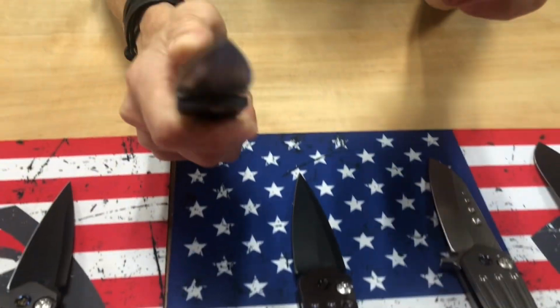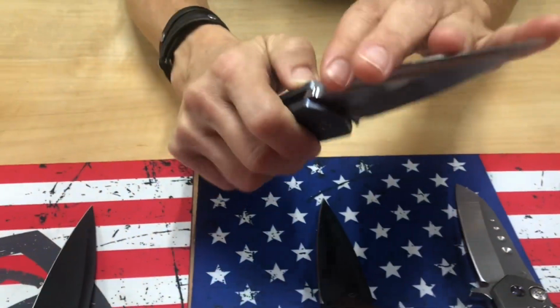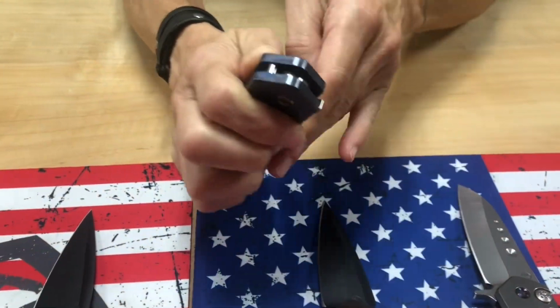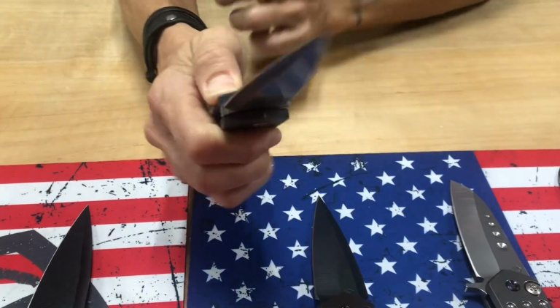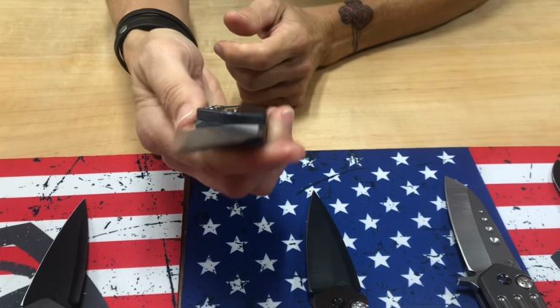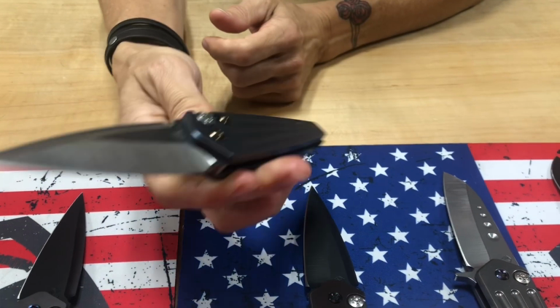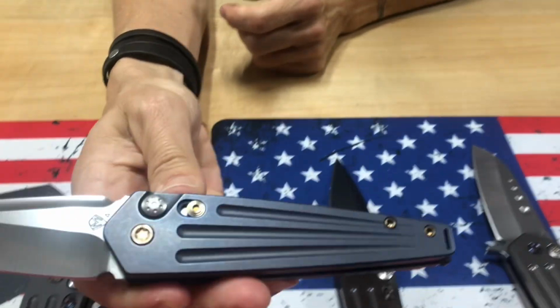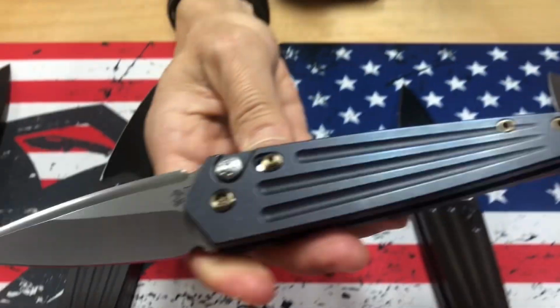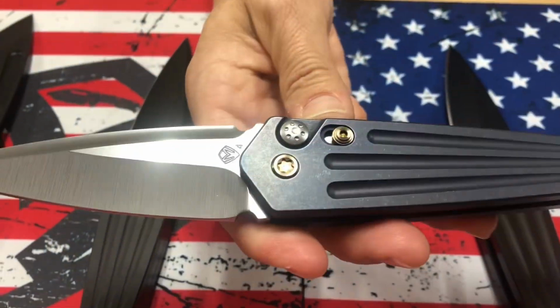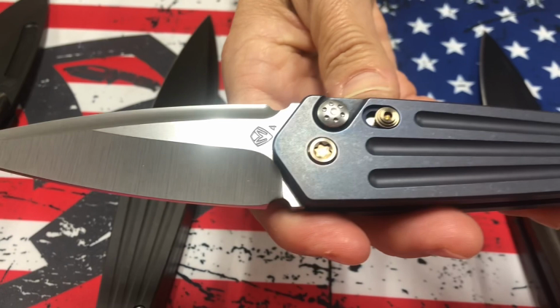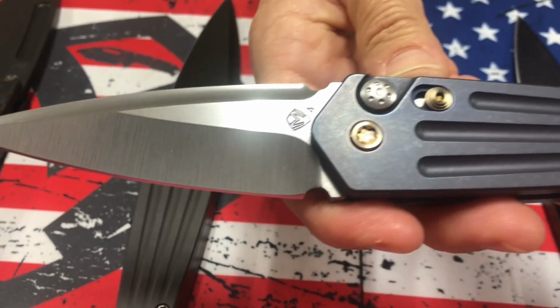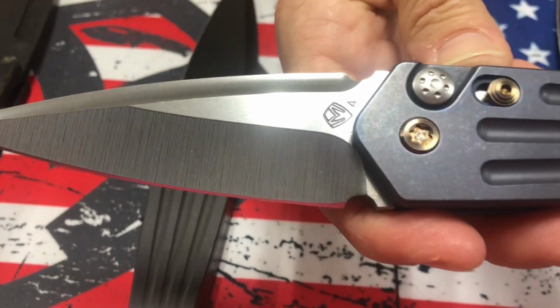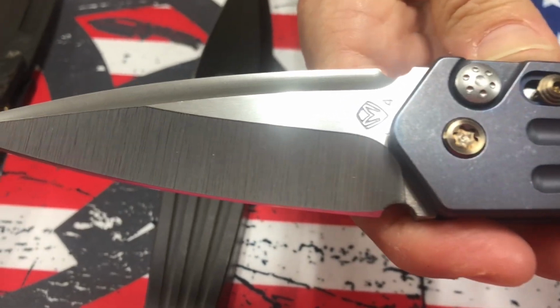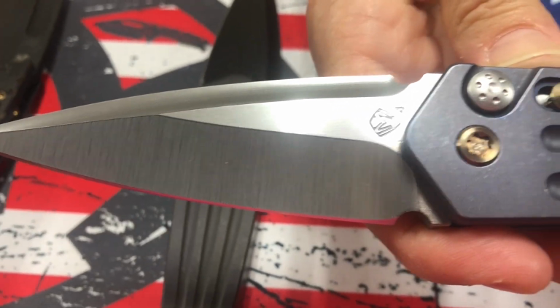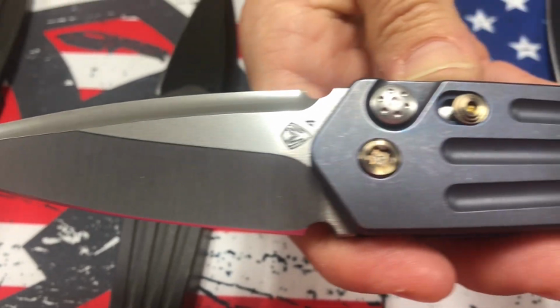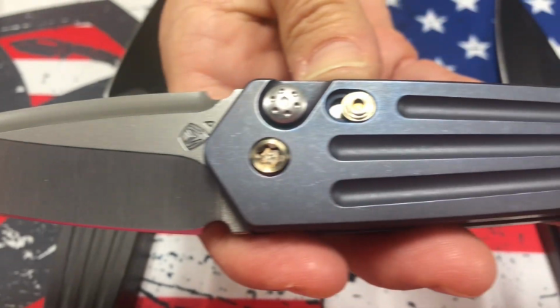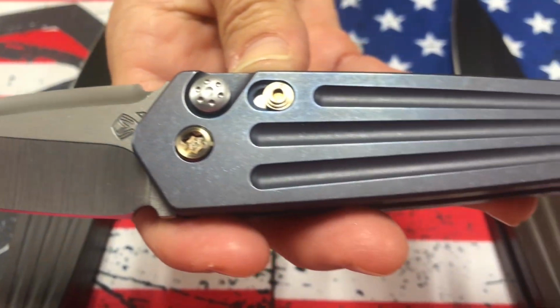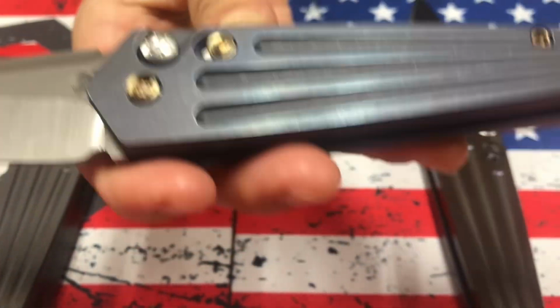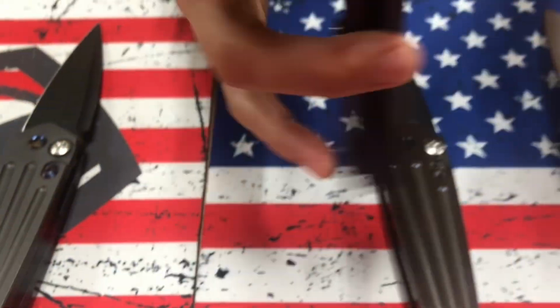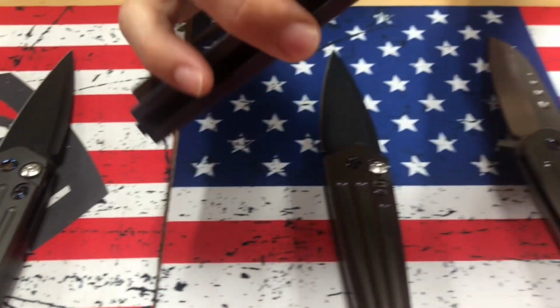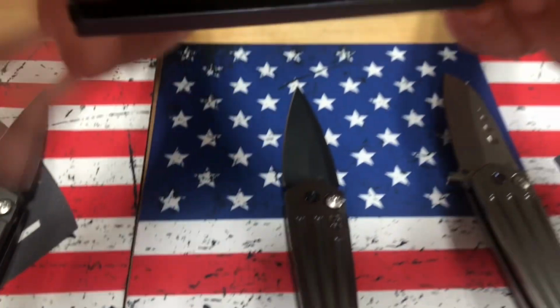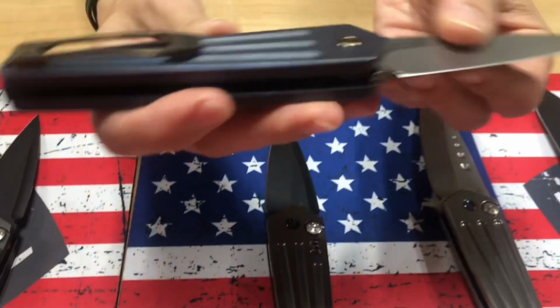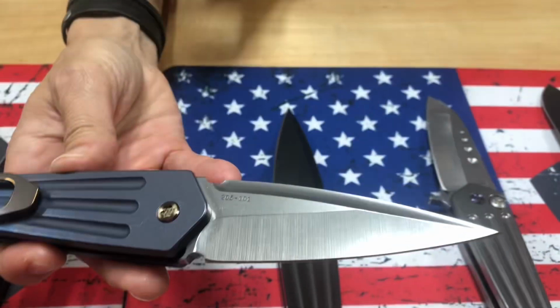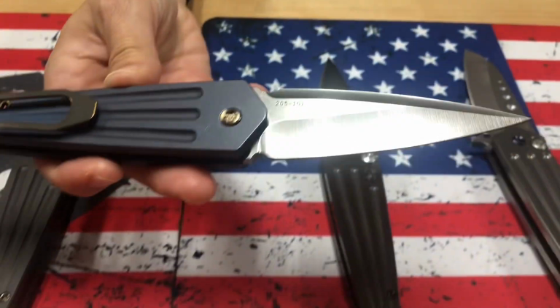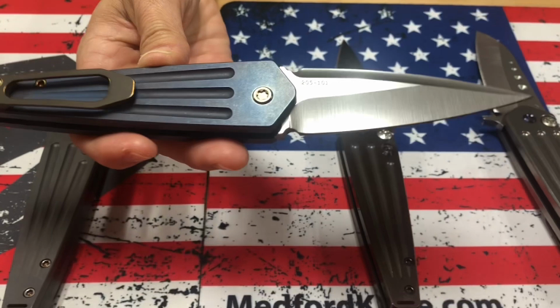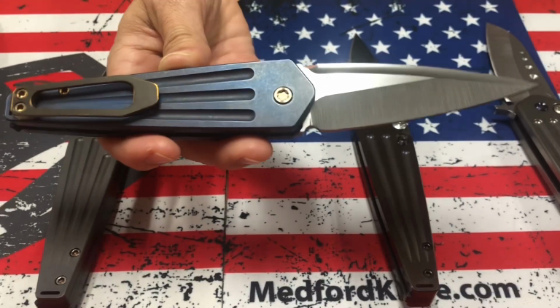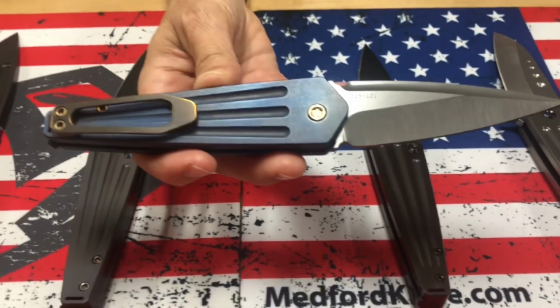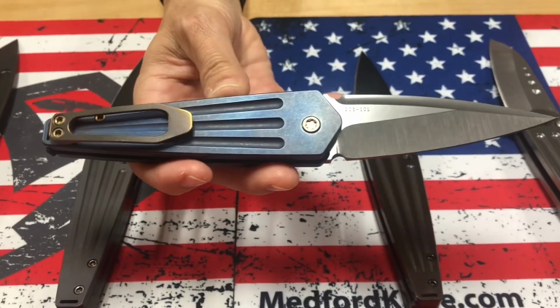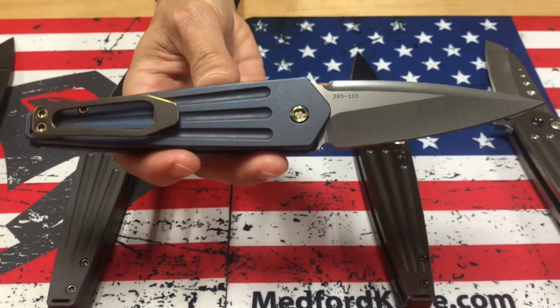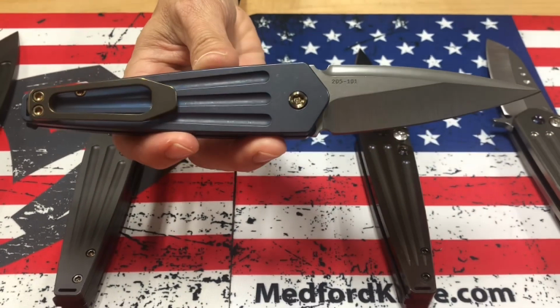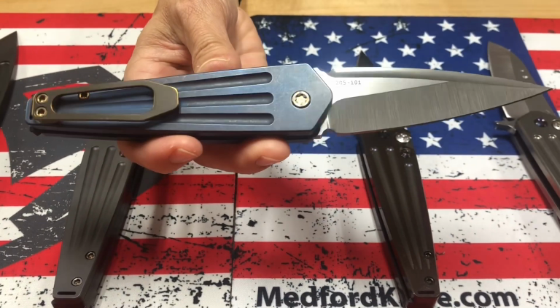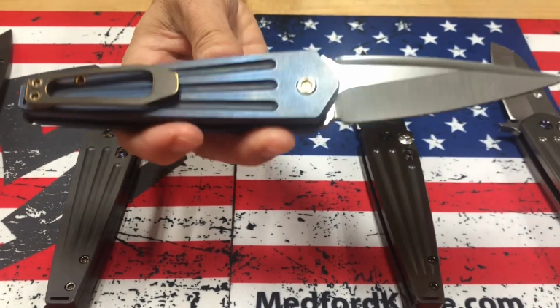This one is a little more military classic. Tumbled blade with blue handles and bronze hardware. I call that my cadet knife — just reminds me of cadets in training. Very nice.